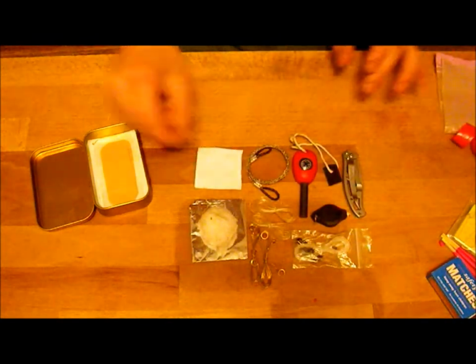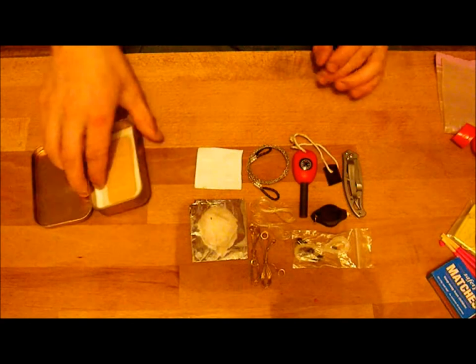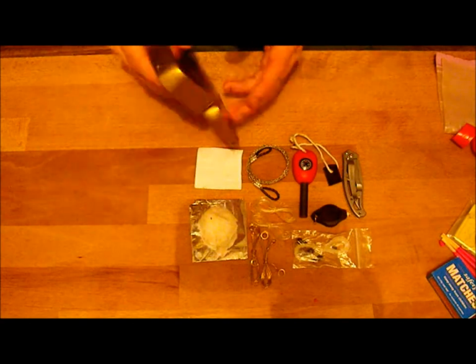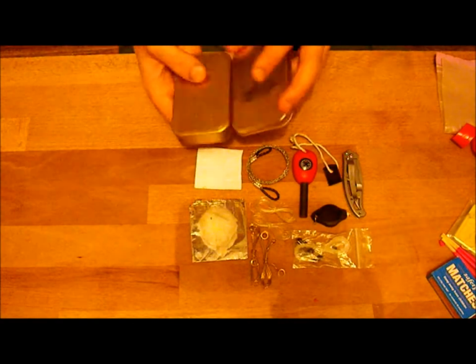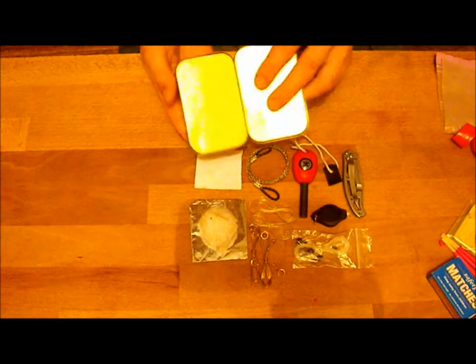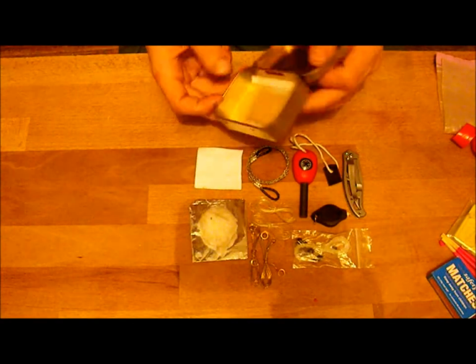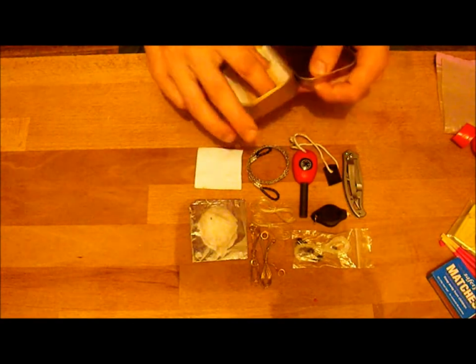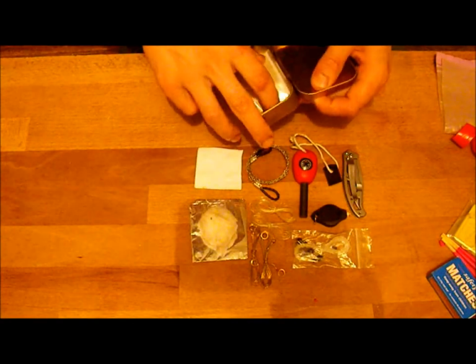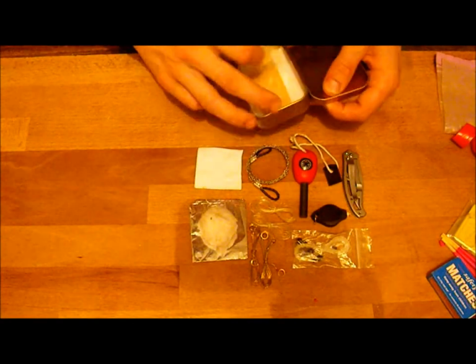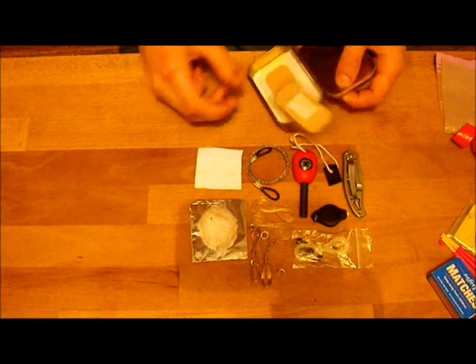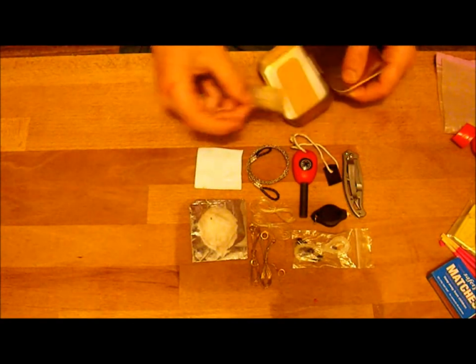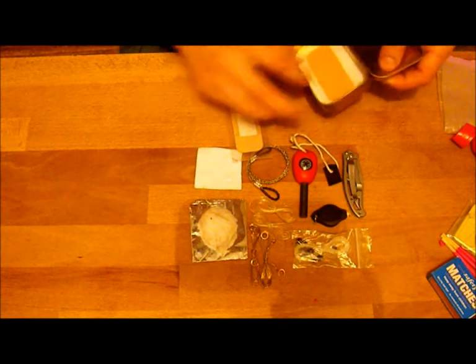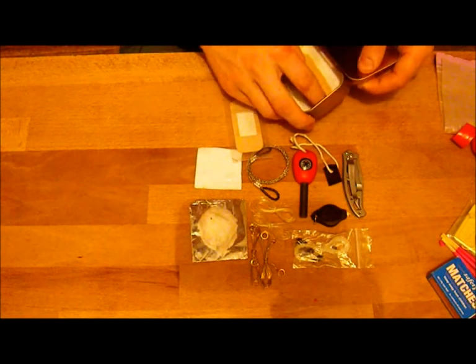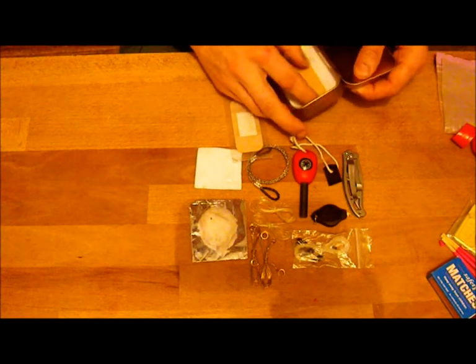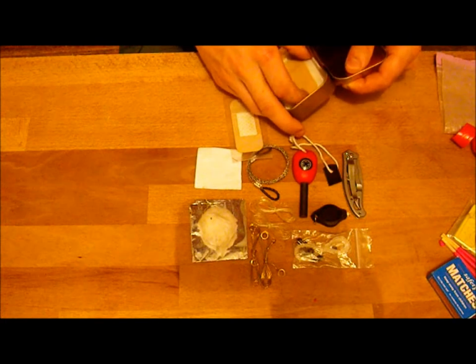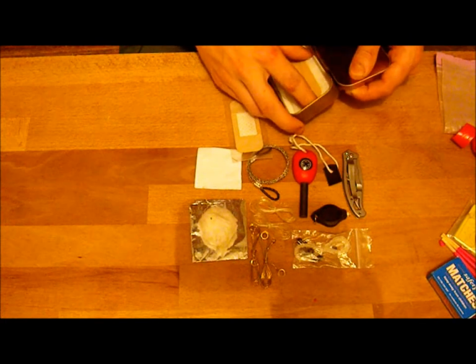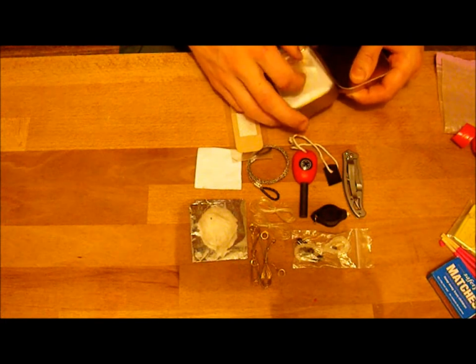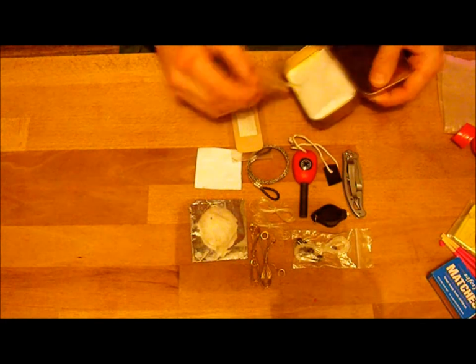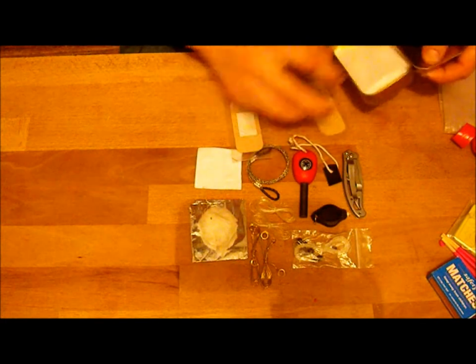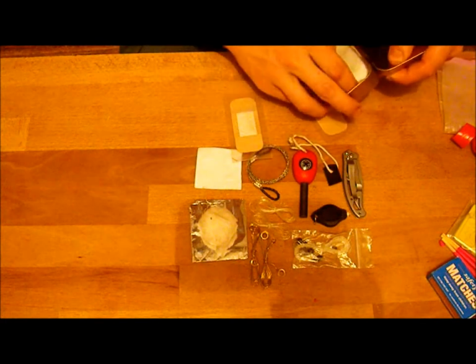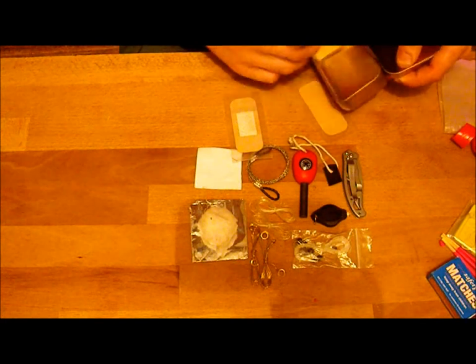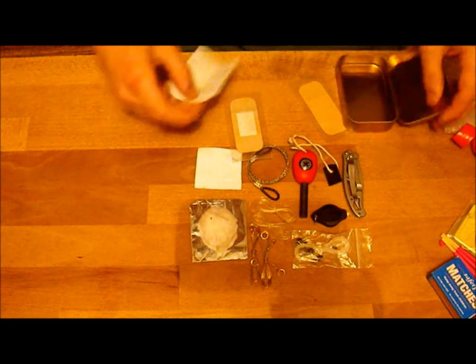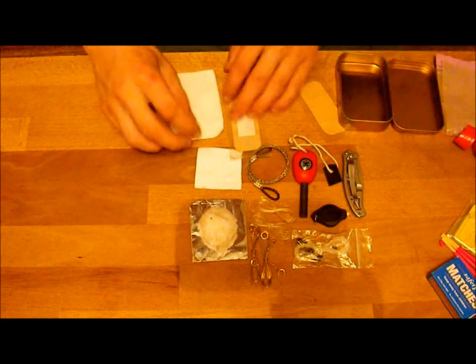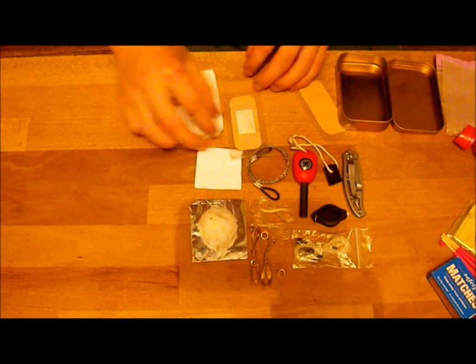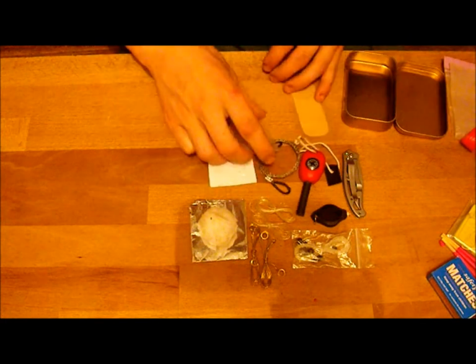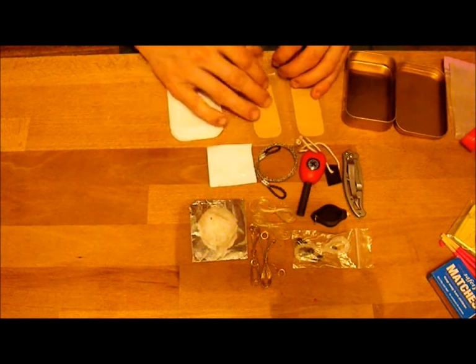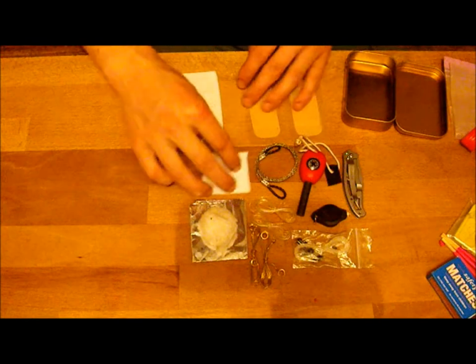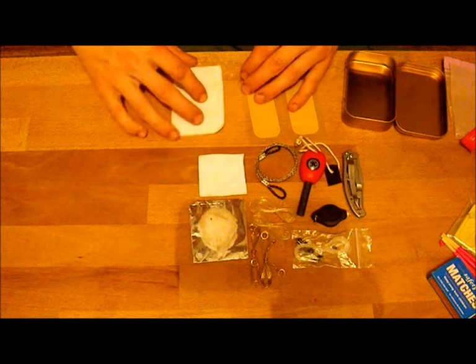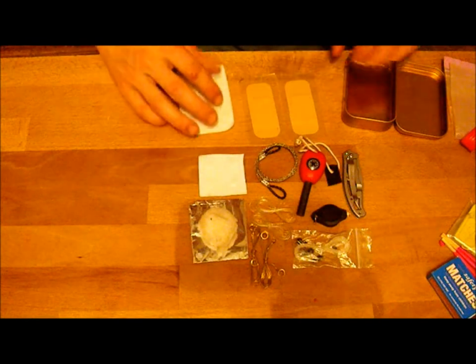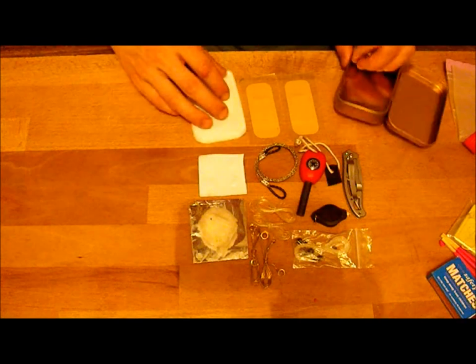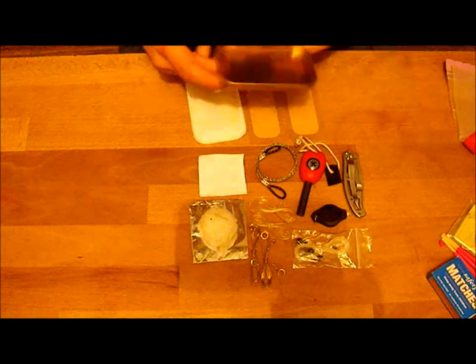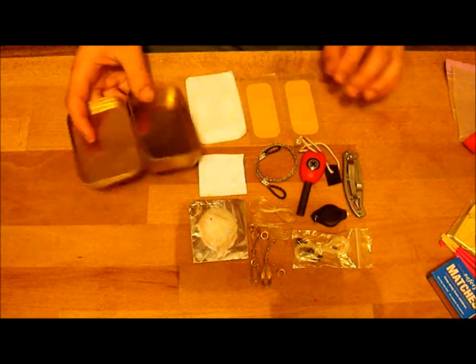And then just at the bottom of my tin I've just got some bandages — or plasters — just small ones, just for small cuts and stuff on my hands. And that's all I've really got in my survival tin.